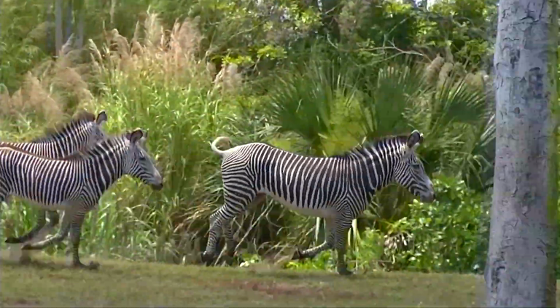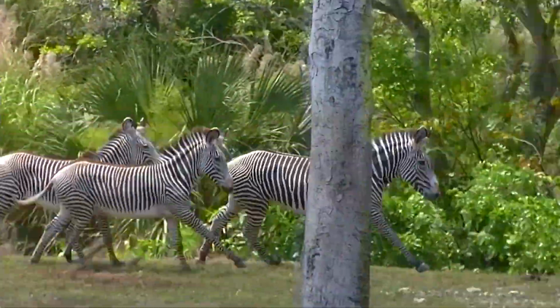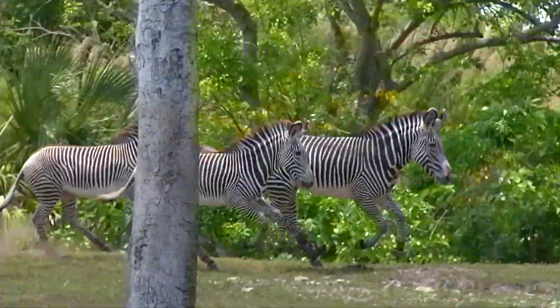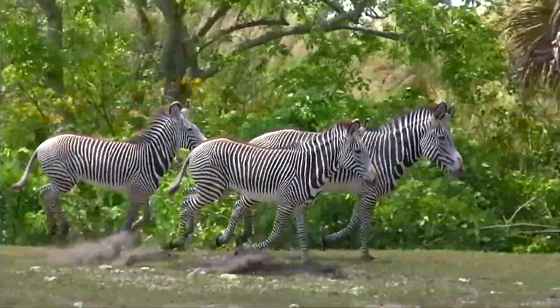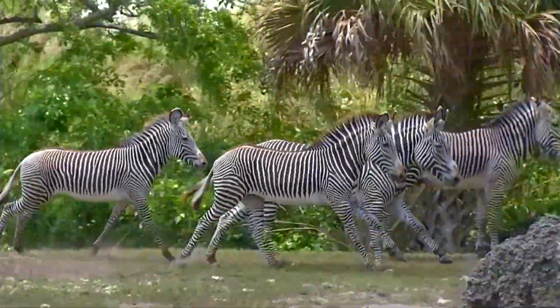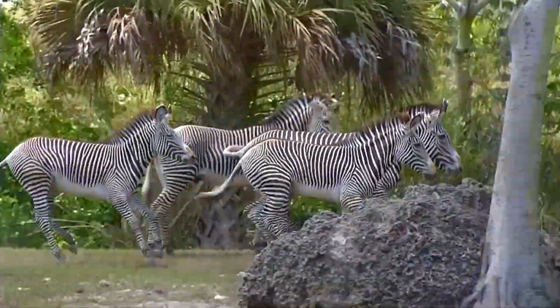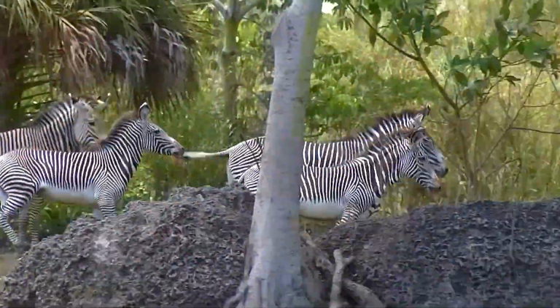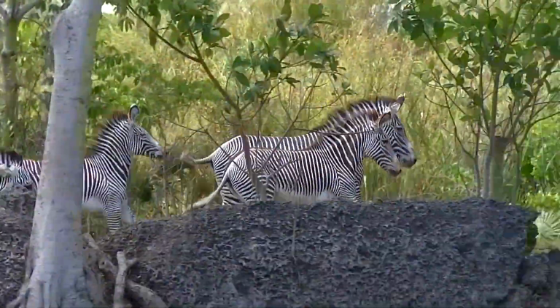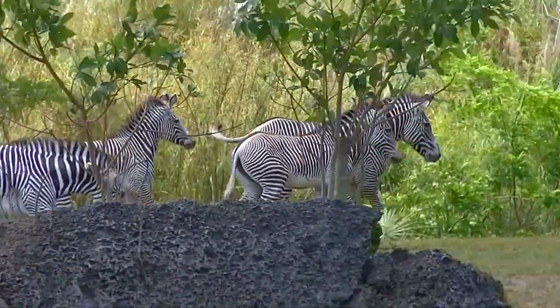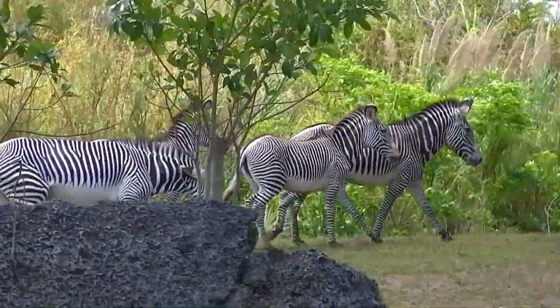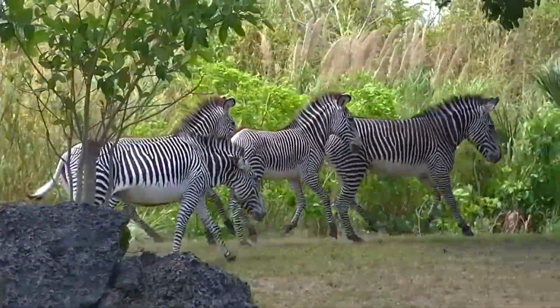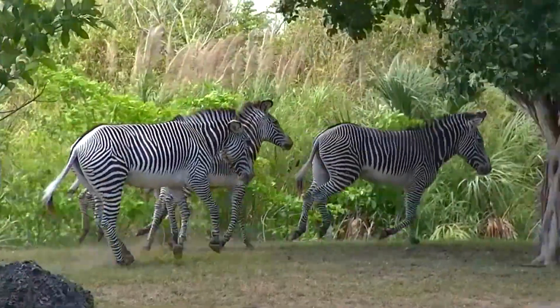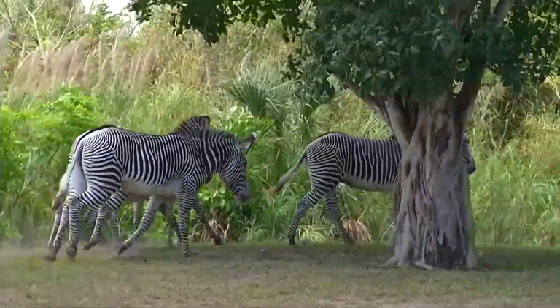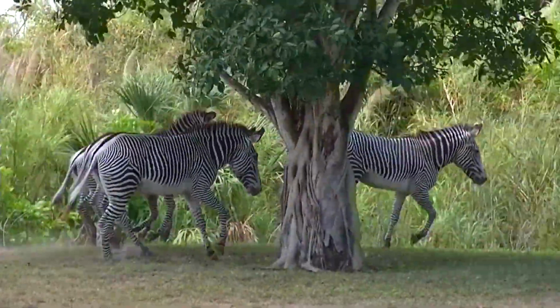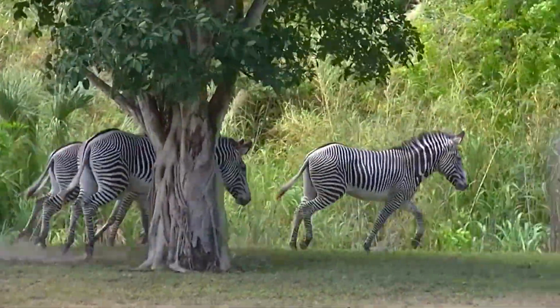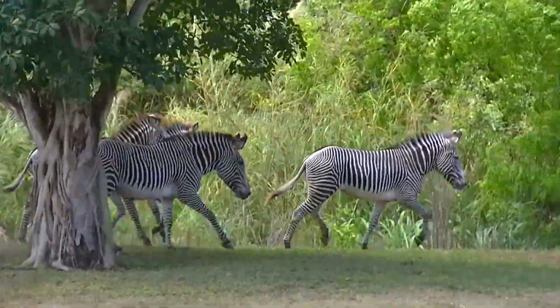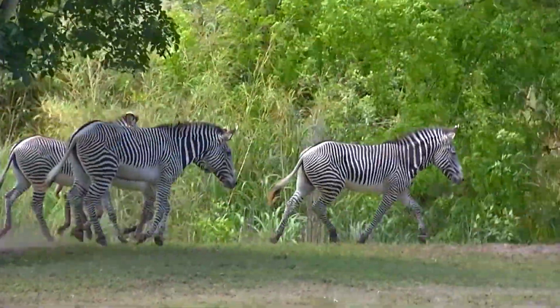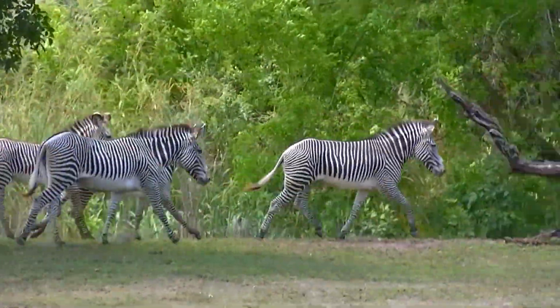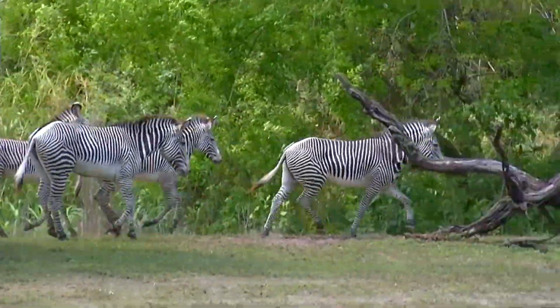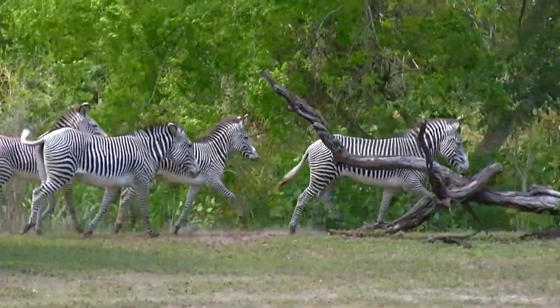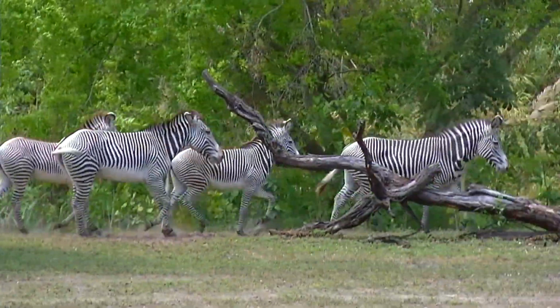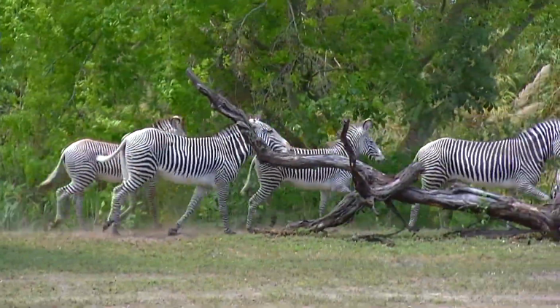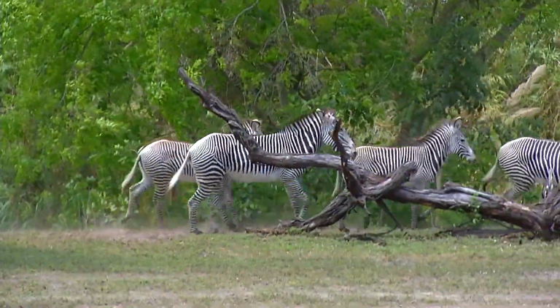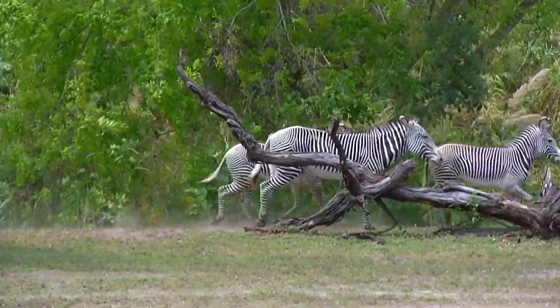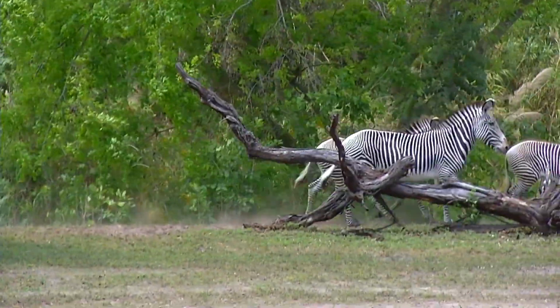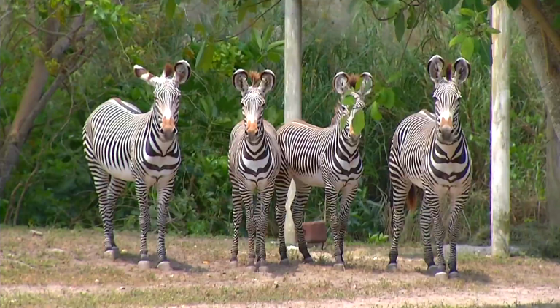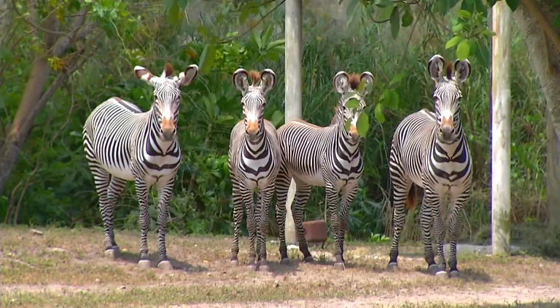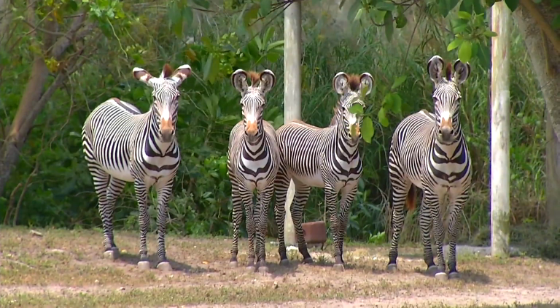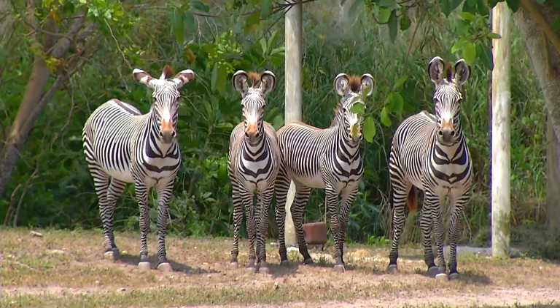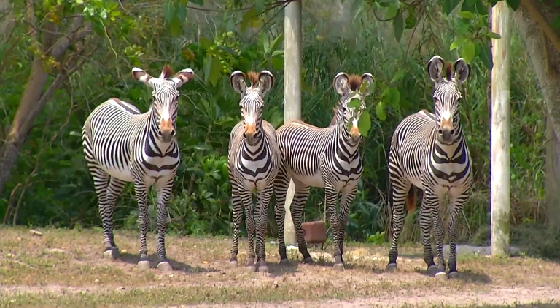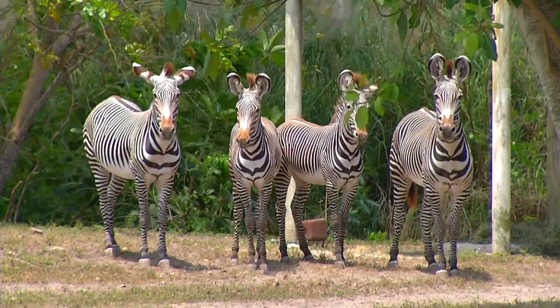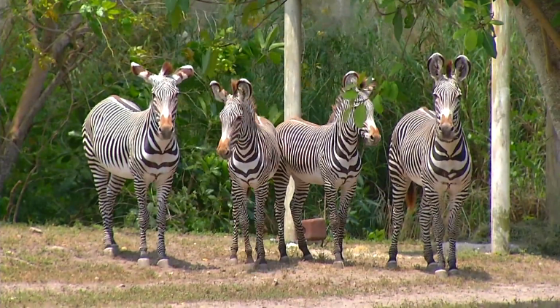The Grevy's zebra, as opposed to the plains zebra, is endangered, whereas the plains zebra is fairly common. Grevy's zebras are found up in northern Kenya and Ethiopia in very dry, arid climates.